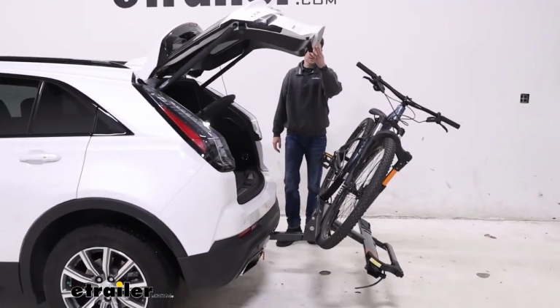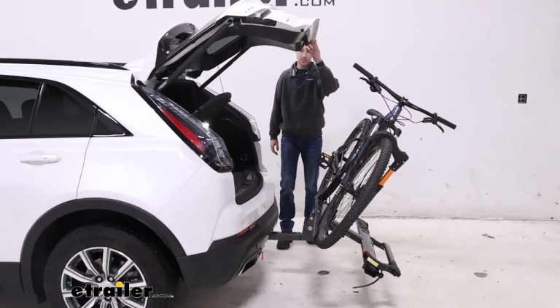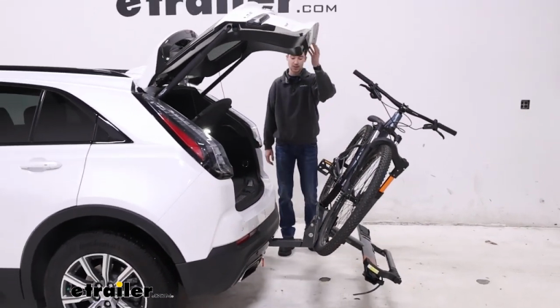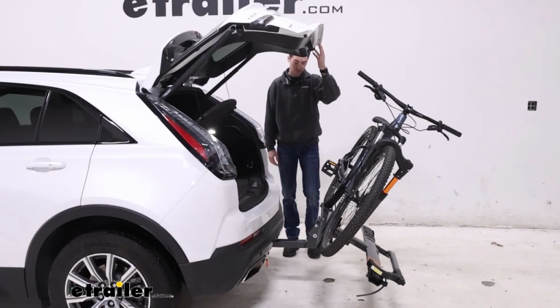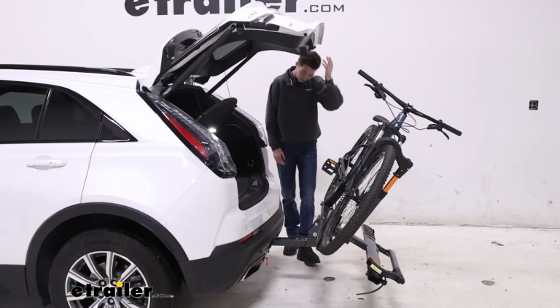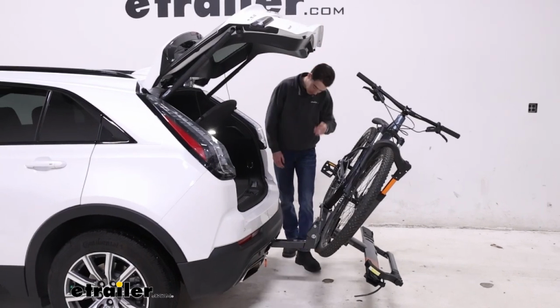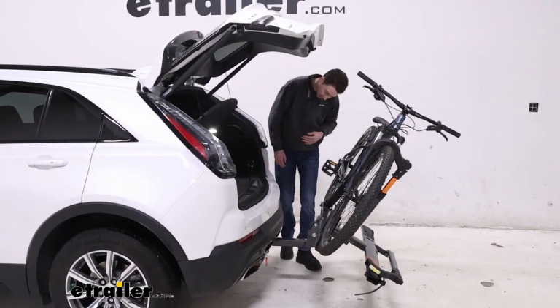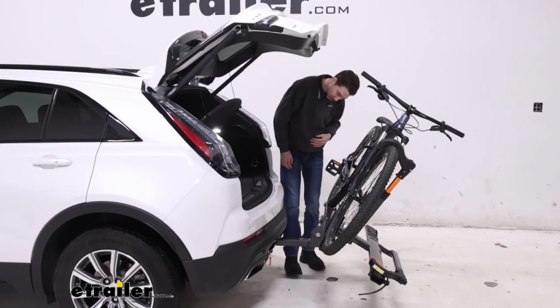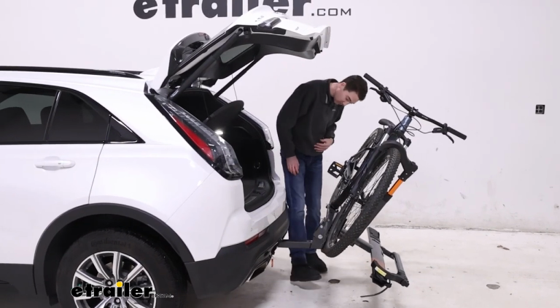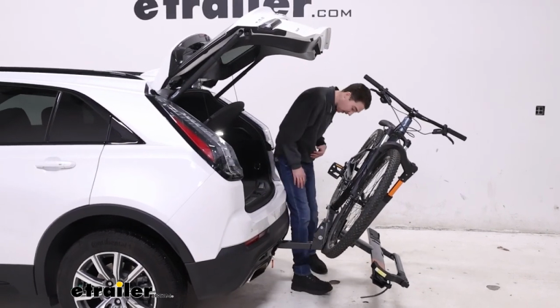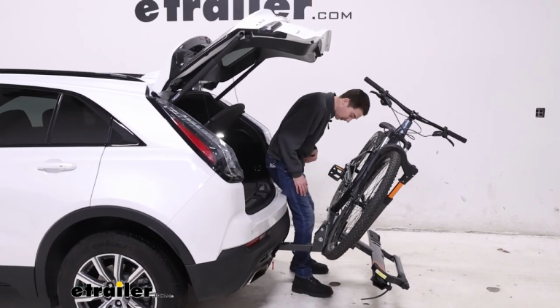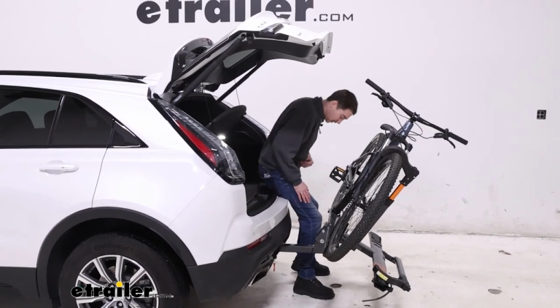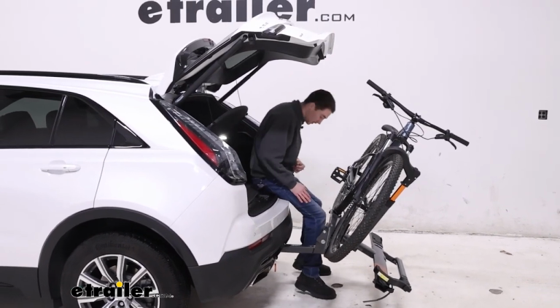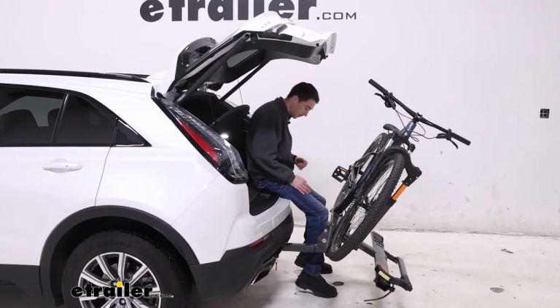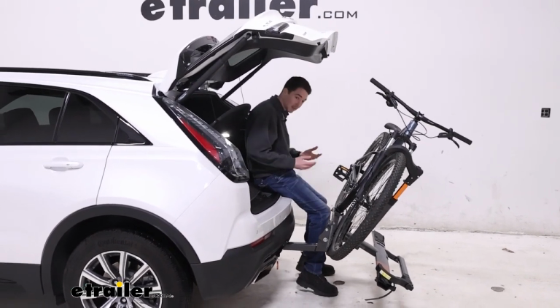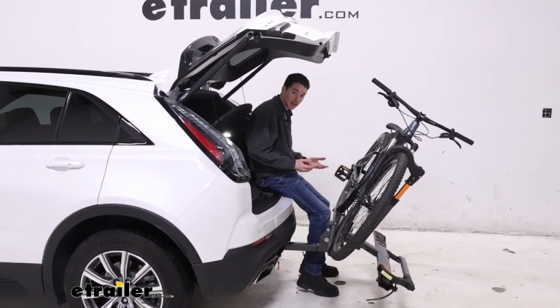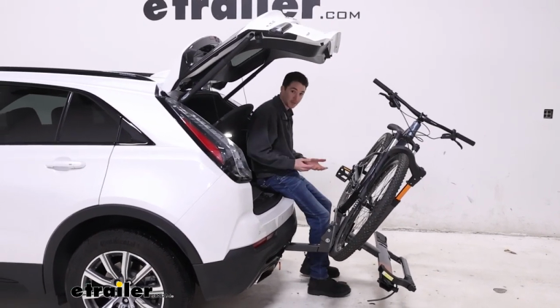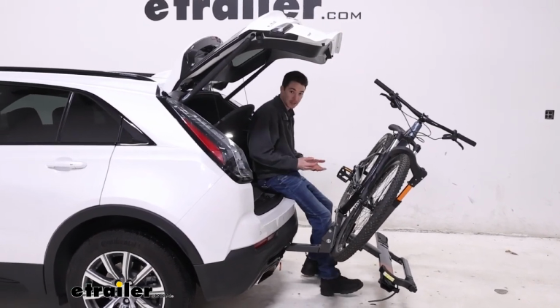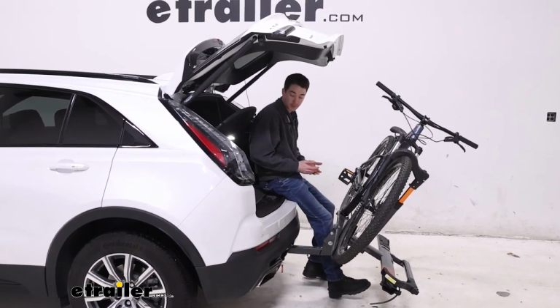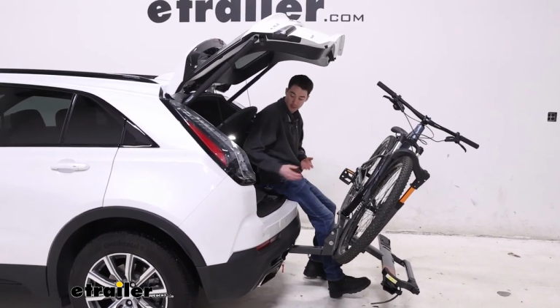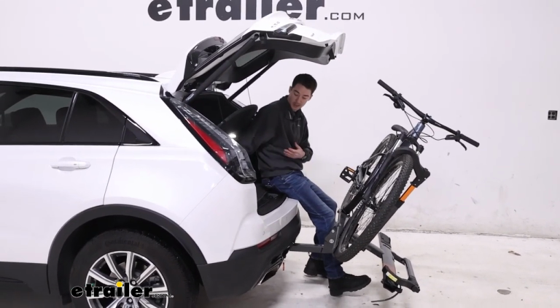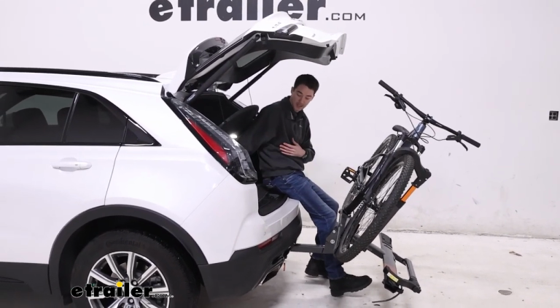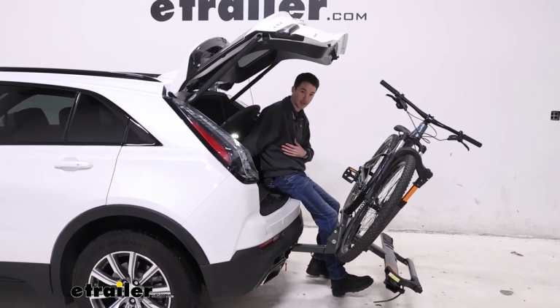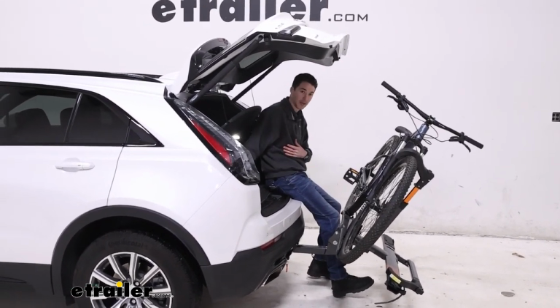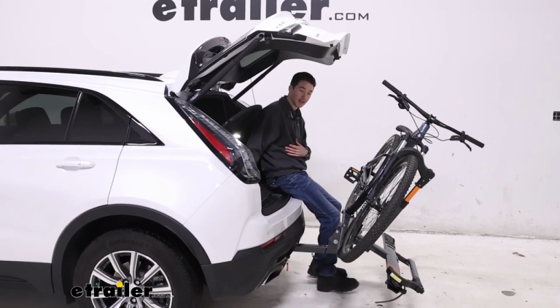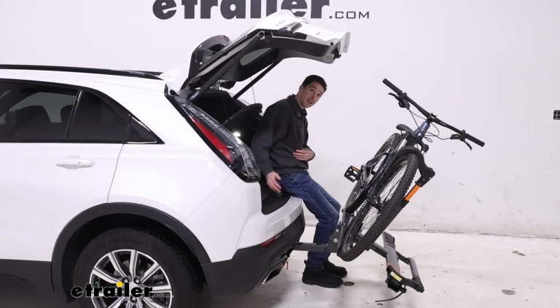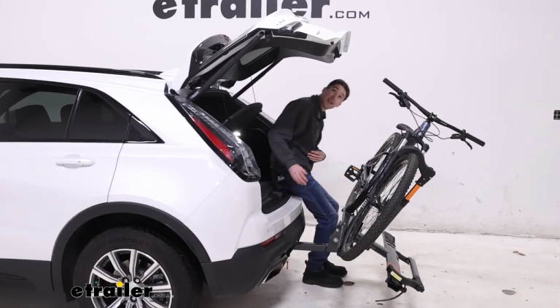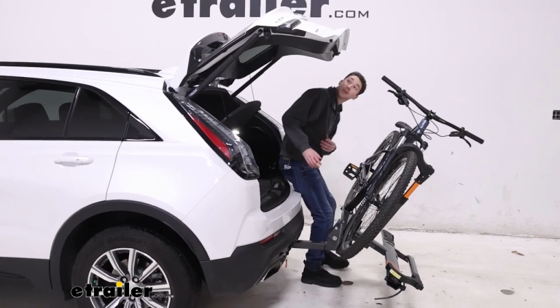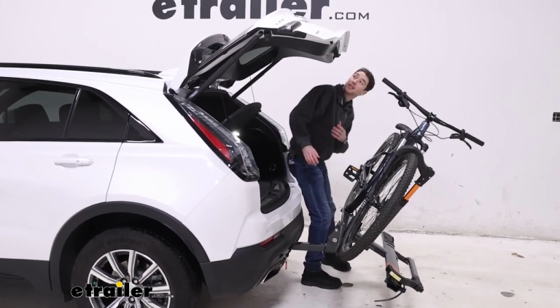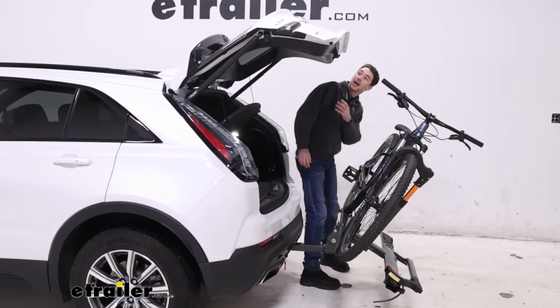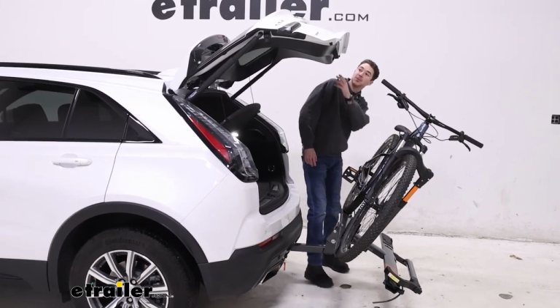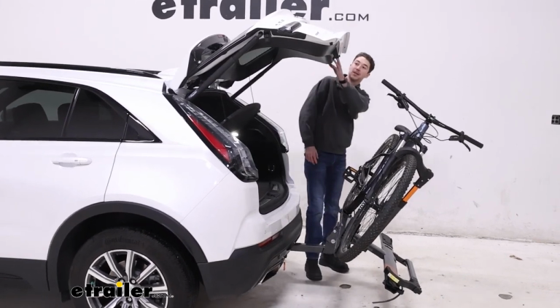And once it's open we also do have plenty of room back here to come back and sit down if we need to, or get anything out of the back if we need to do that as well.